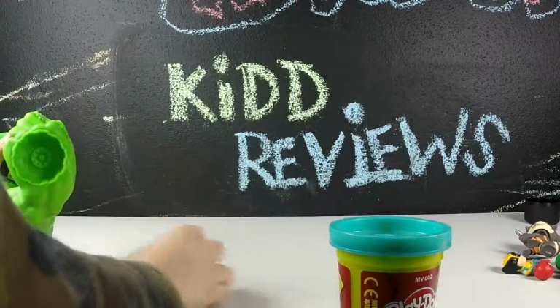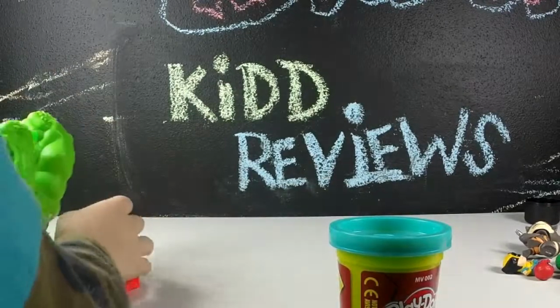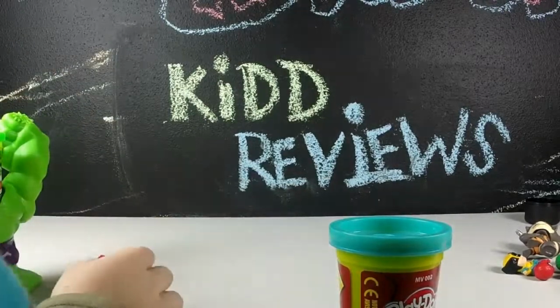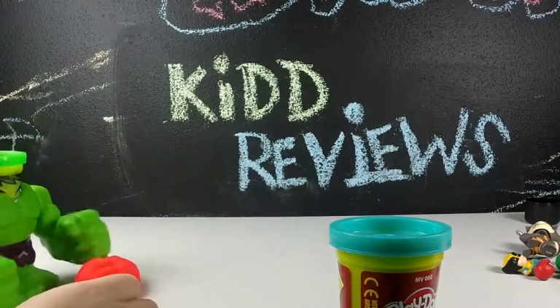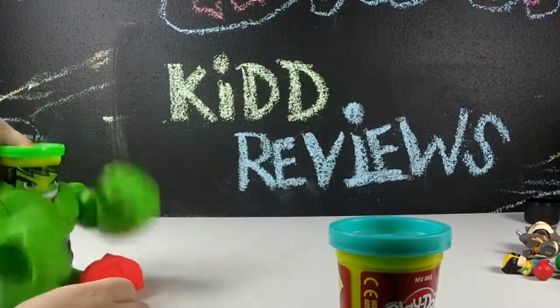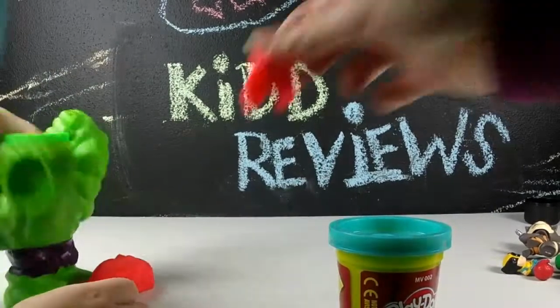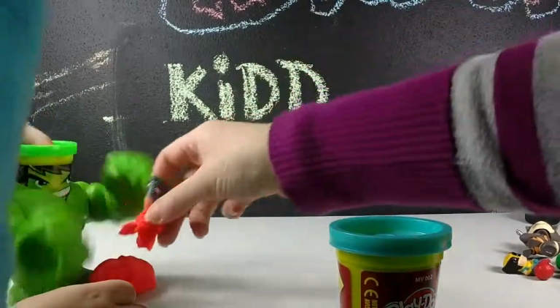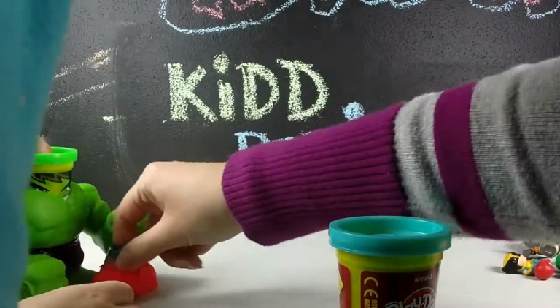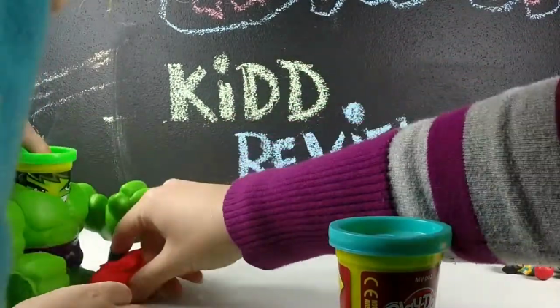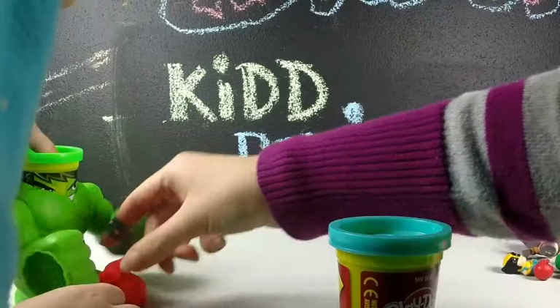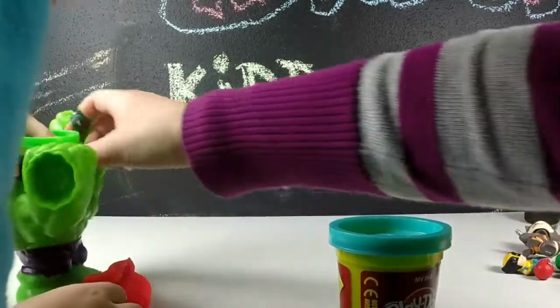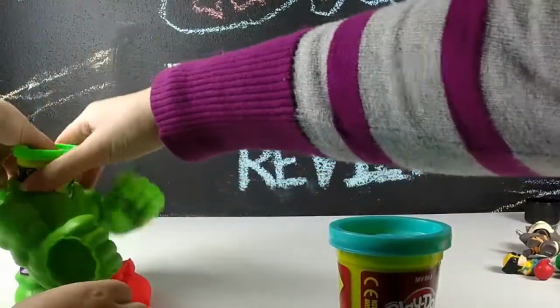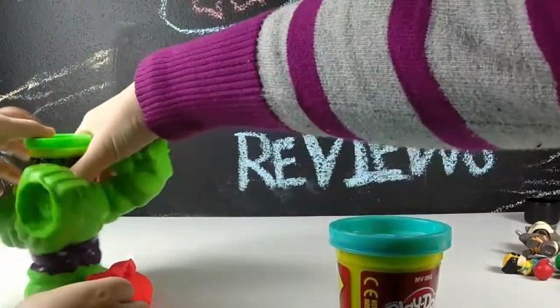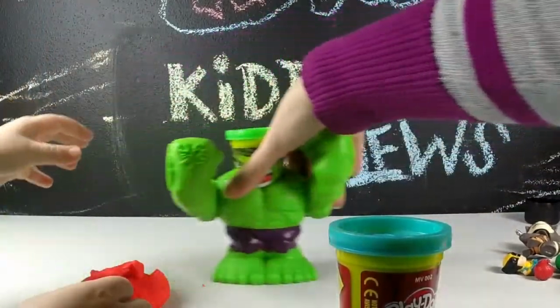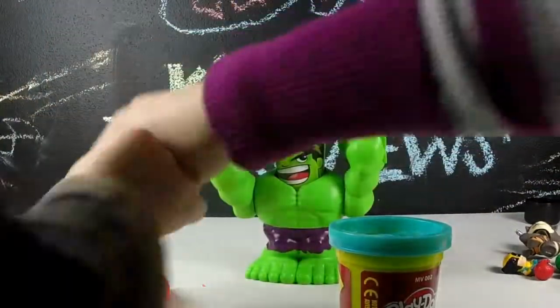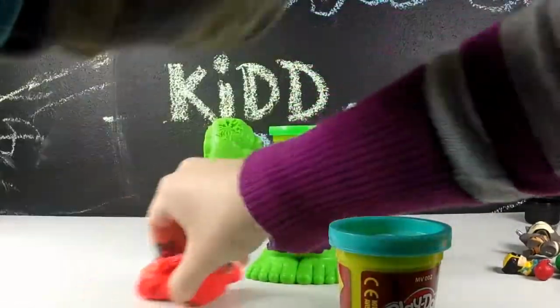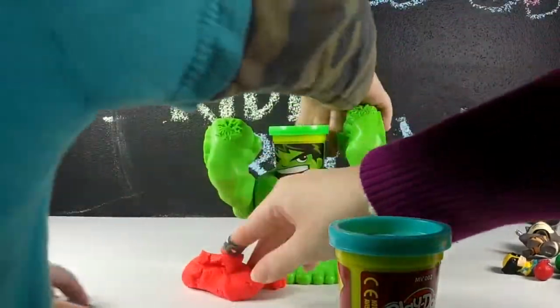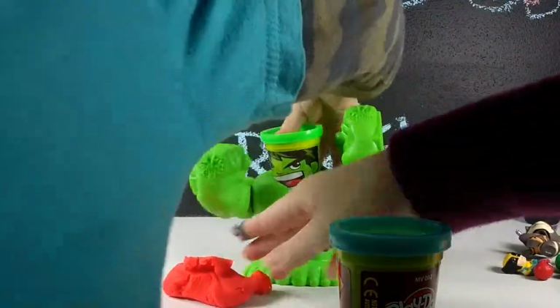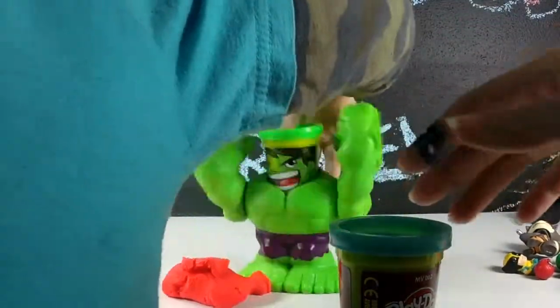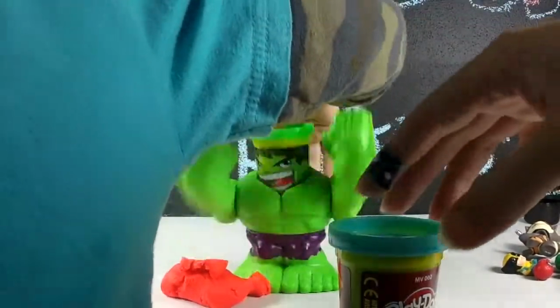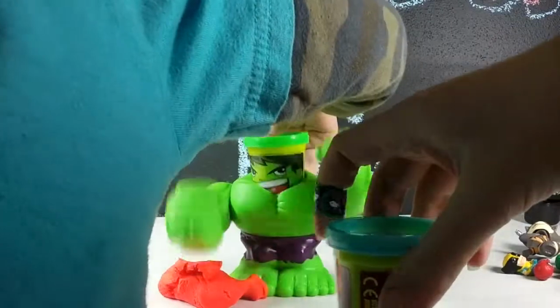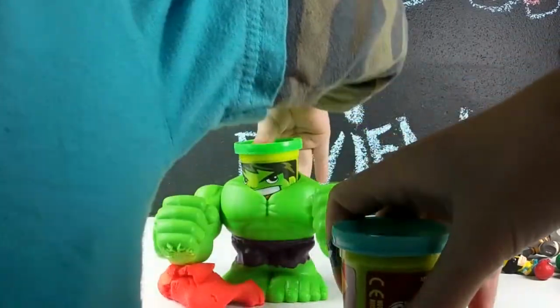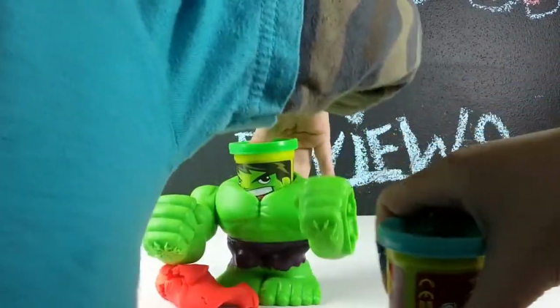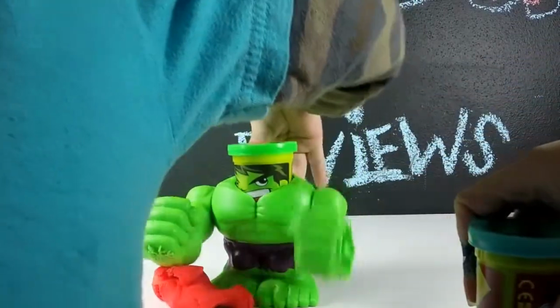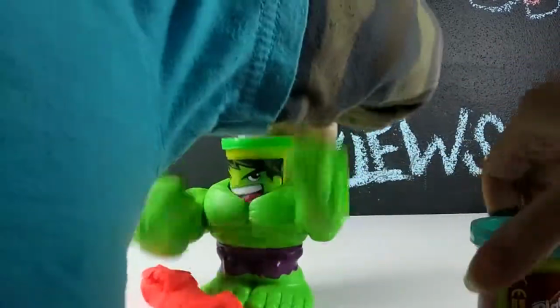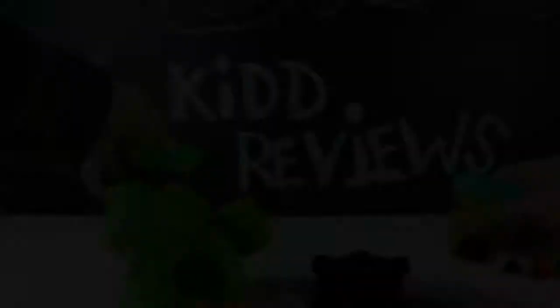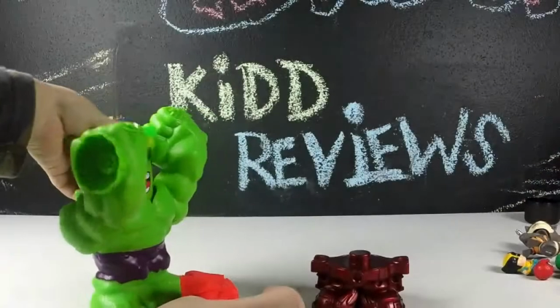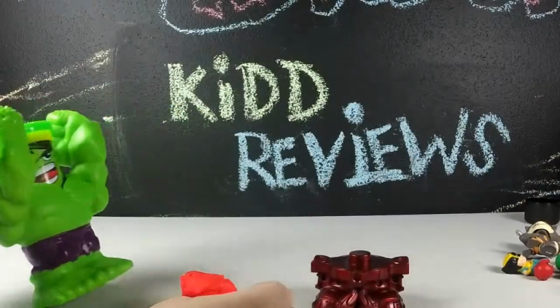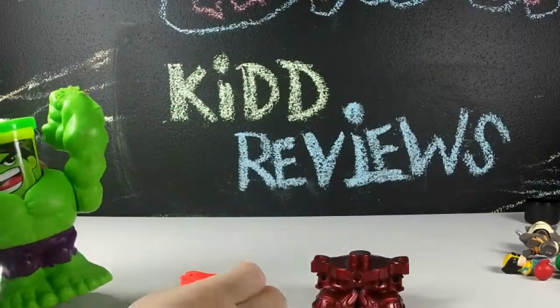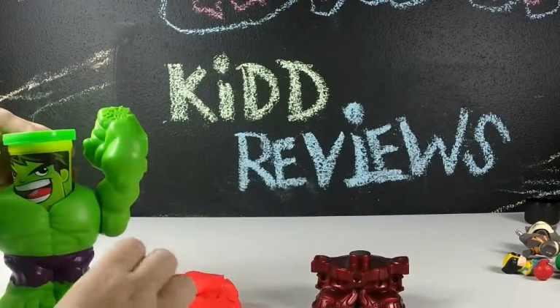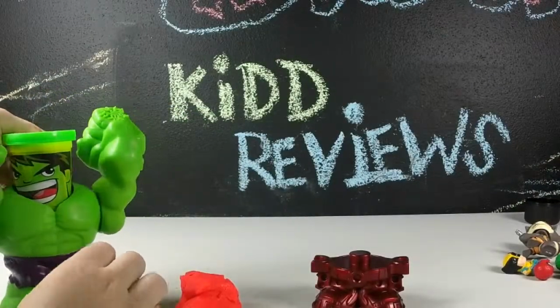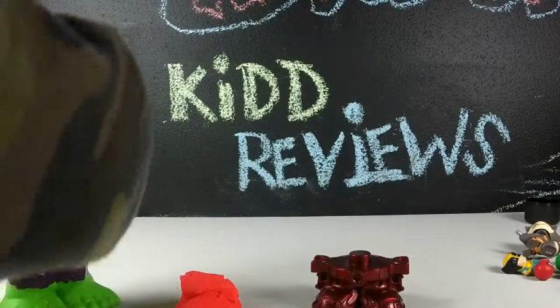Try and get the rest out of the canister here. Try this arm over here. Let's do it this way. Go ahead and push him down. I'm going to open up Iron Man's head and get some Play-Doh out of that.